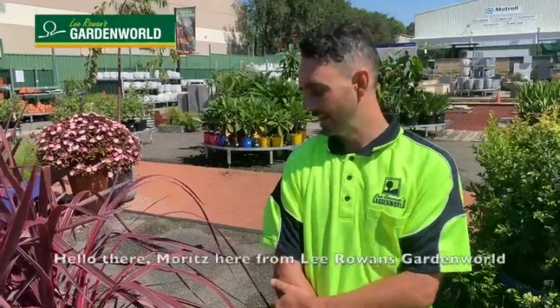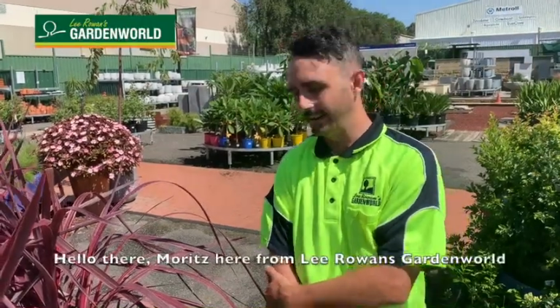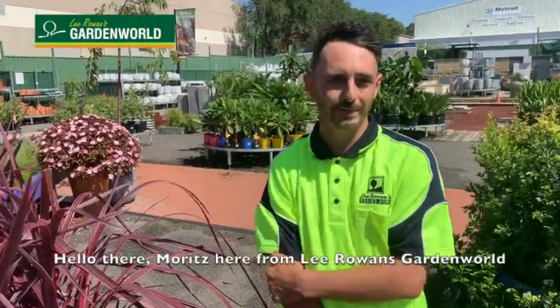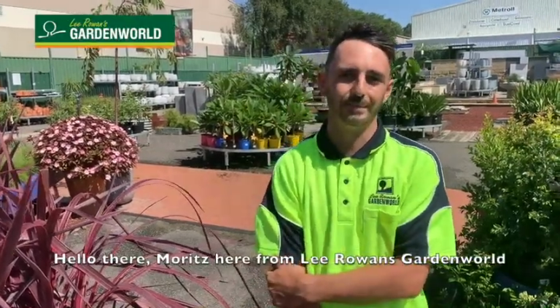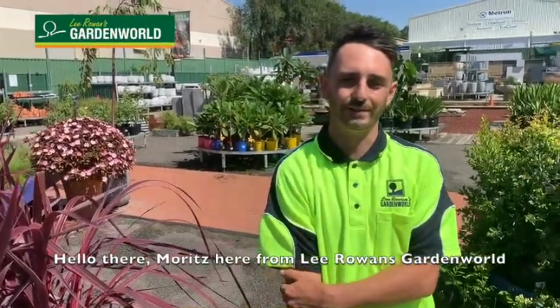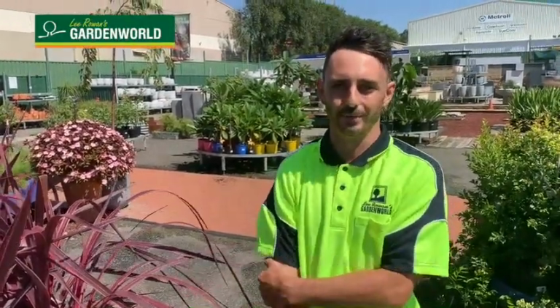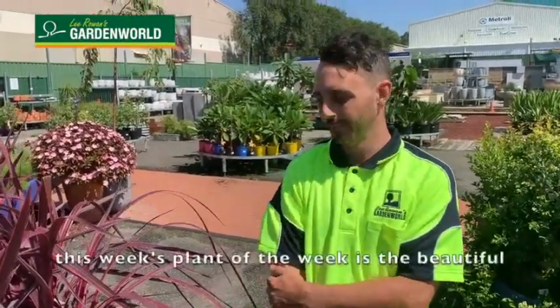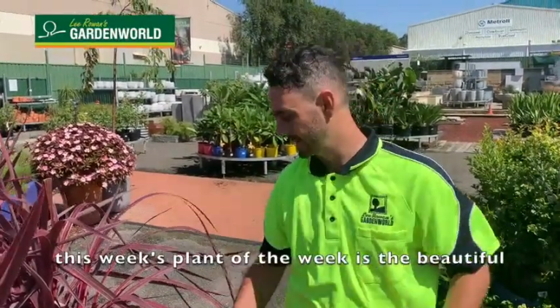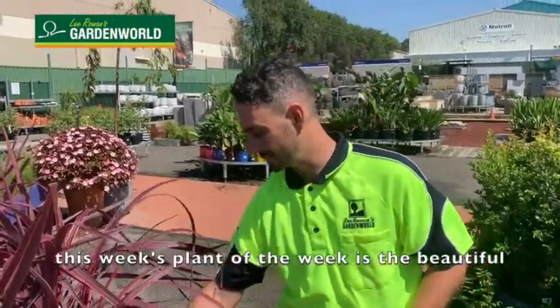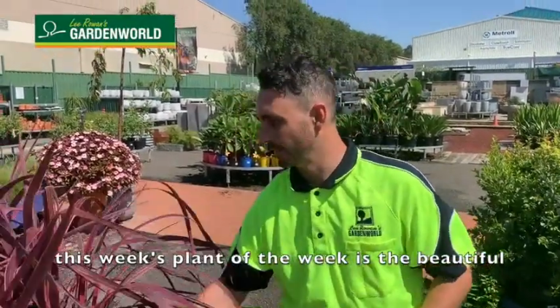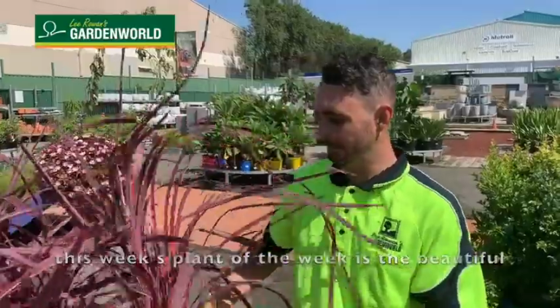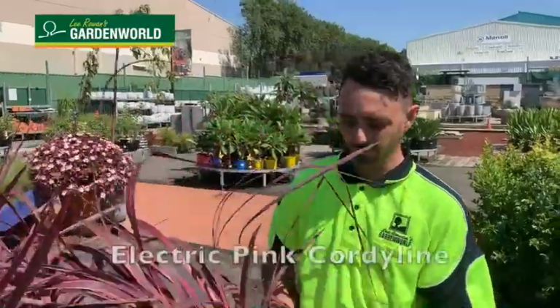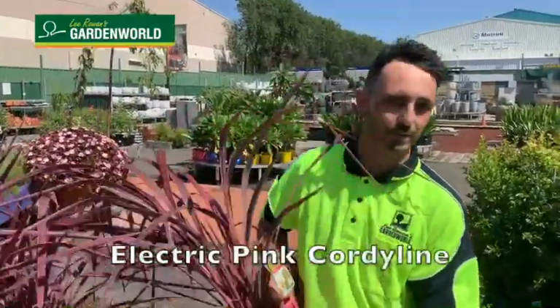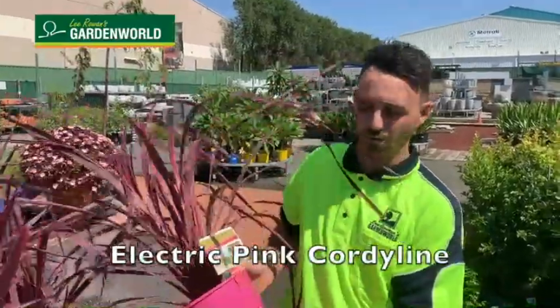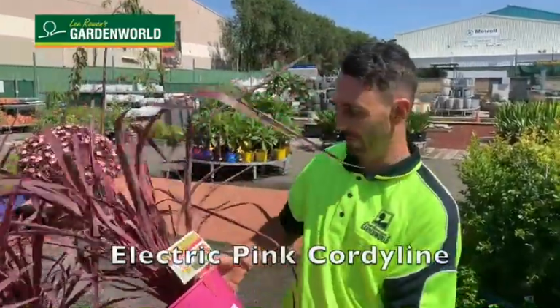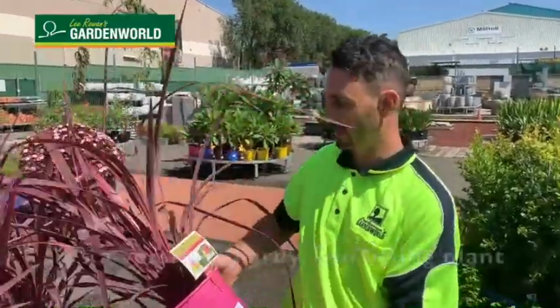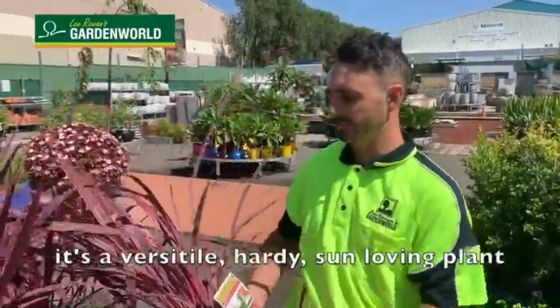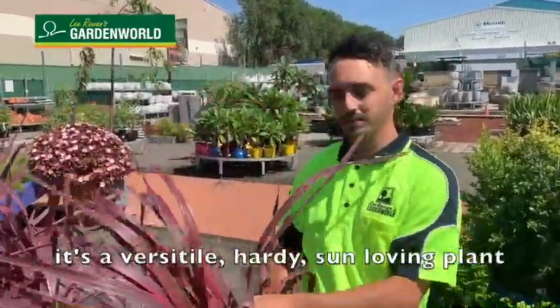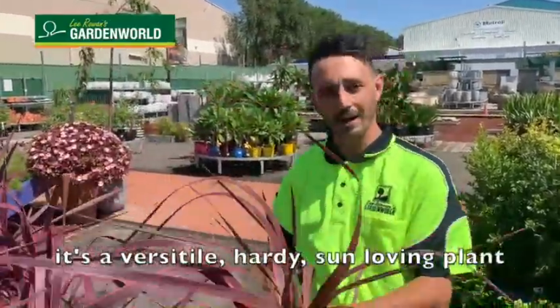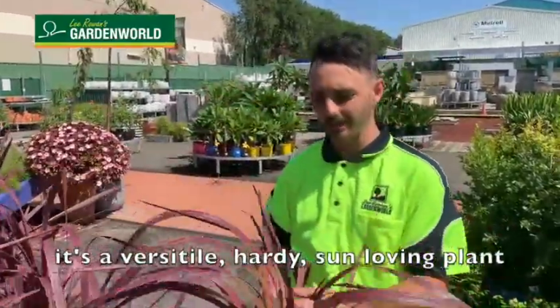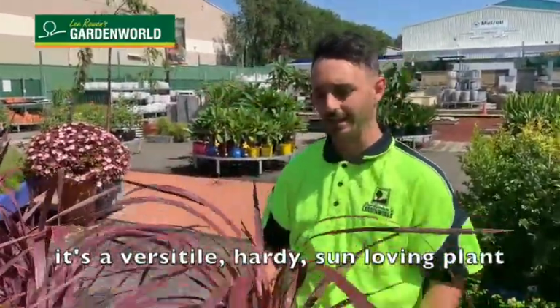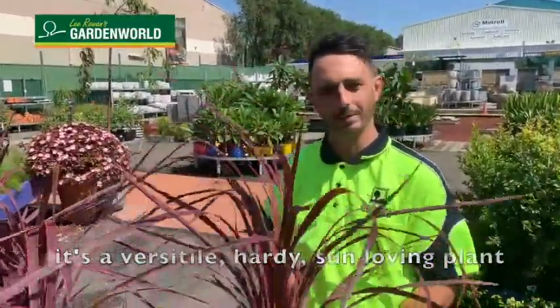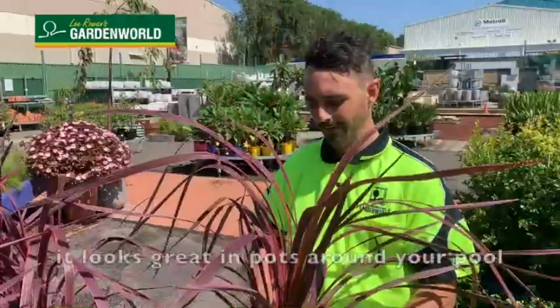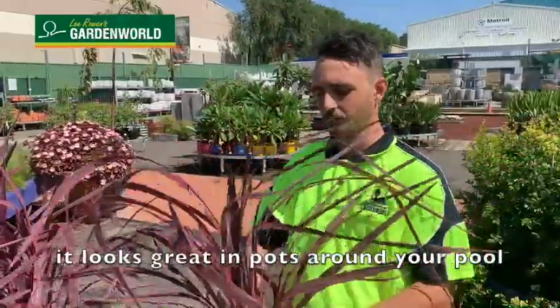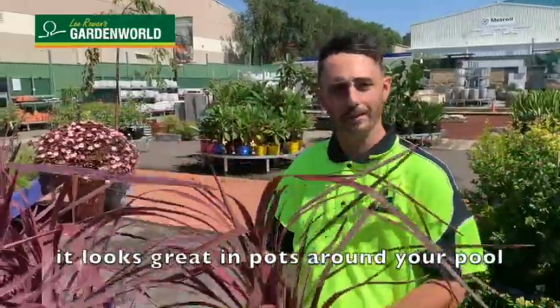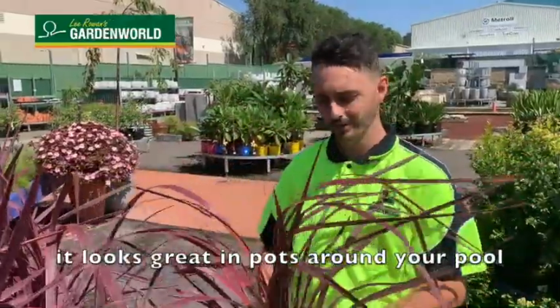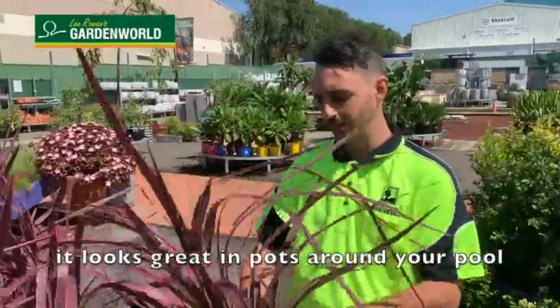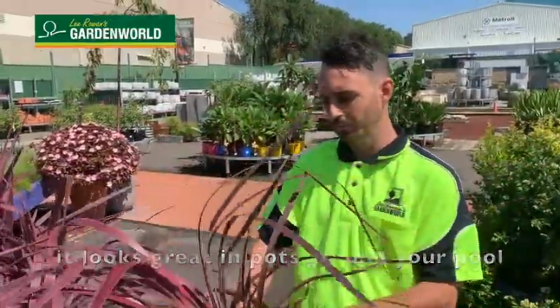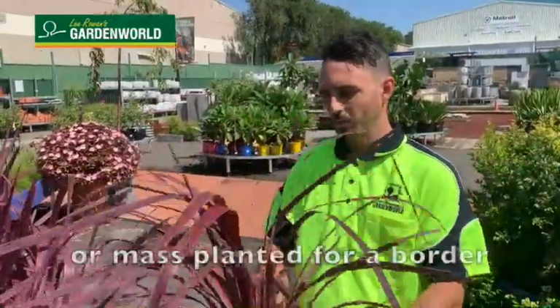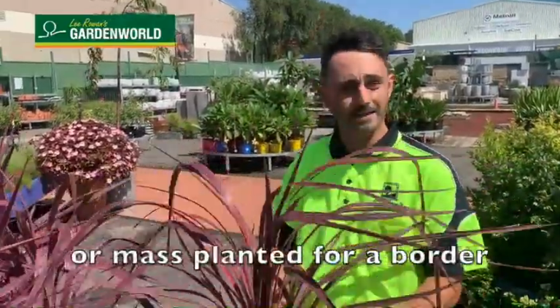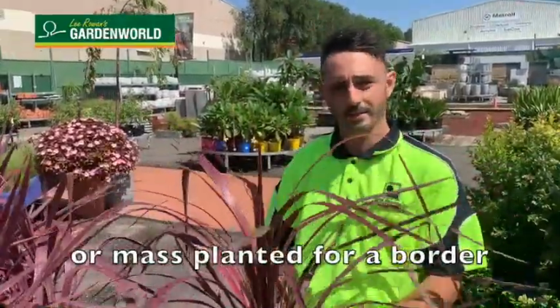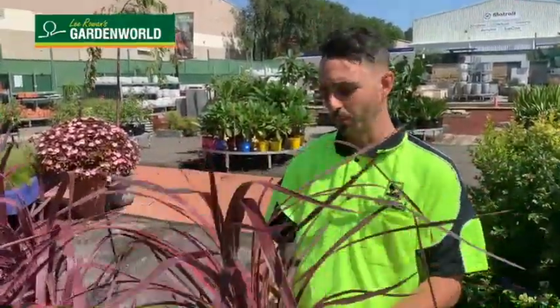Hello there, Roots here from Lee Rowan's Garden World. This week's plant of the week is the beautiful Electric Pink Cordulone. It's a versatile, hardy, sun-loving plant and looks great in pots around your pool or mass planted for a border.